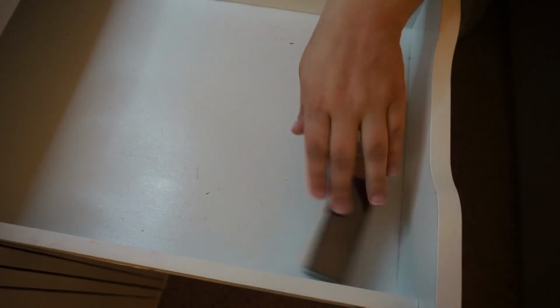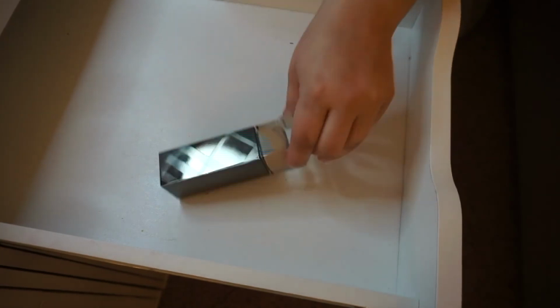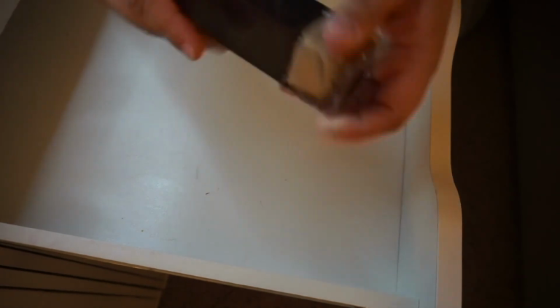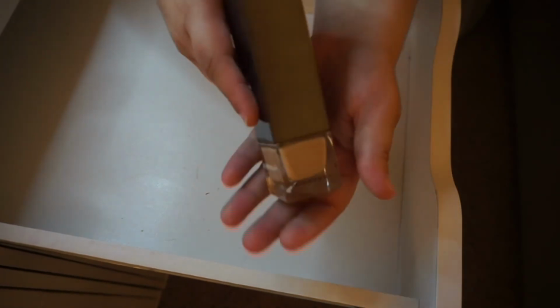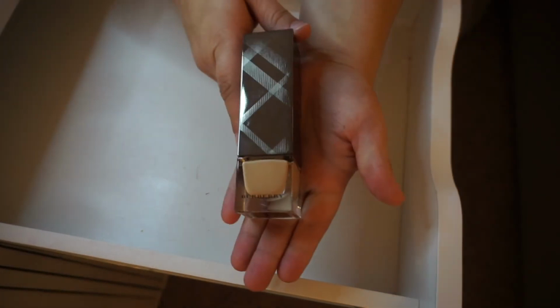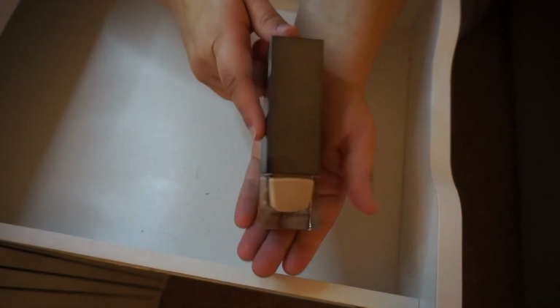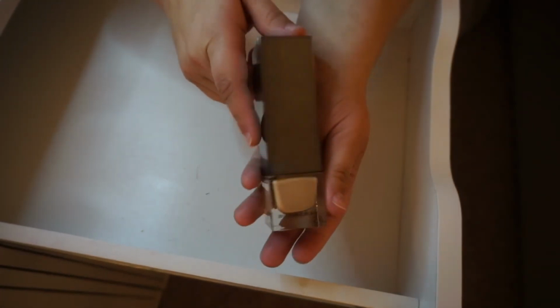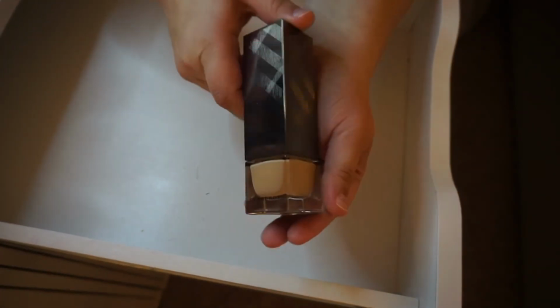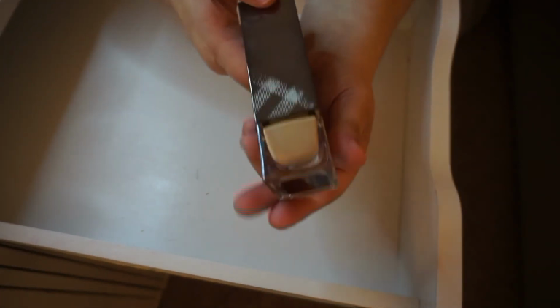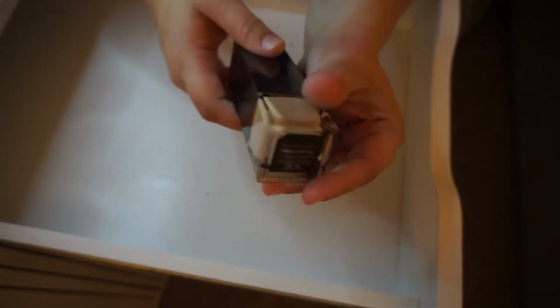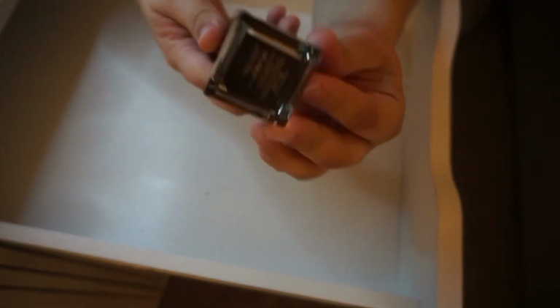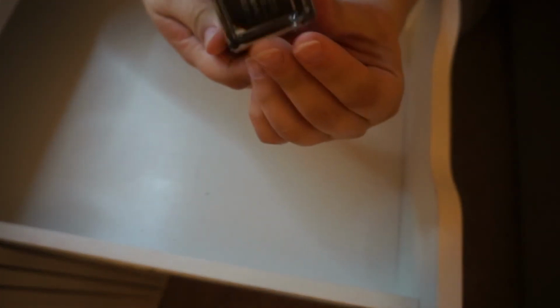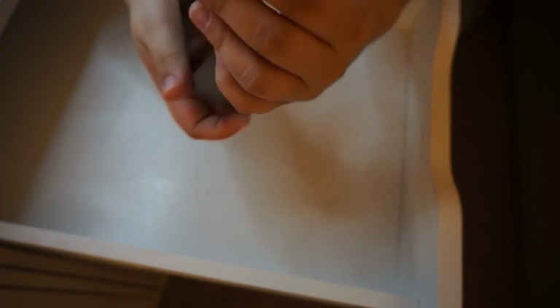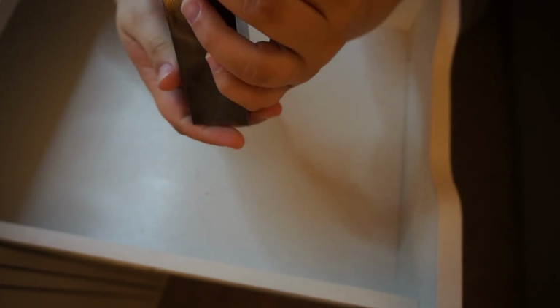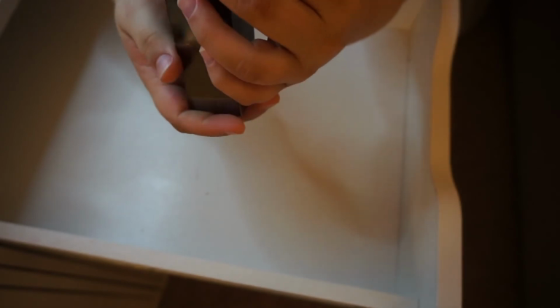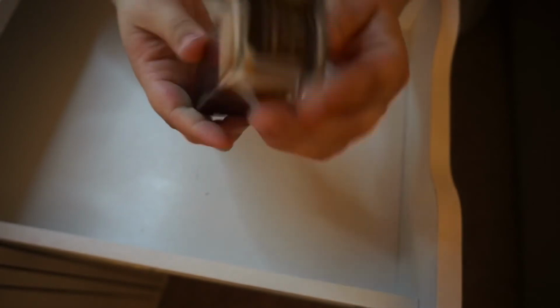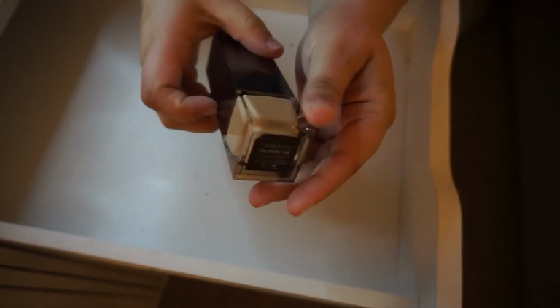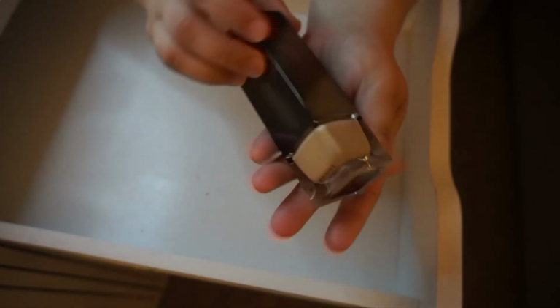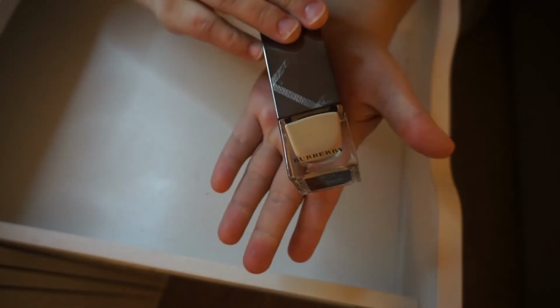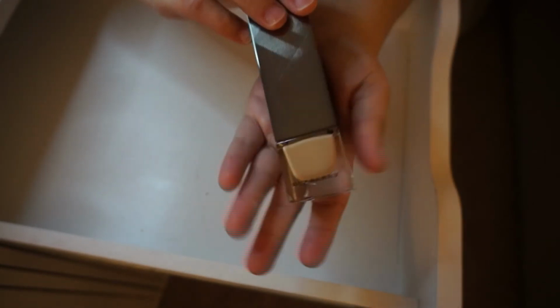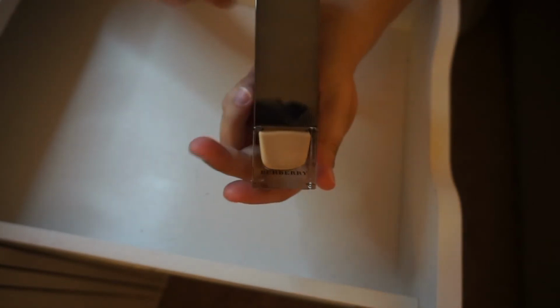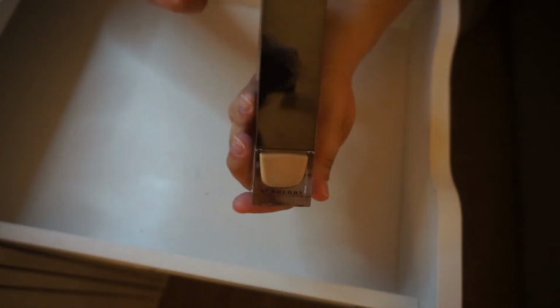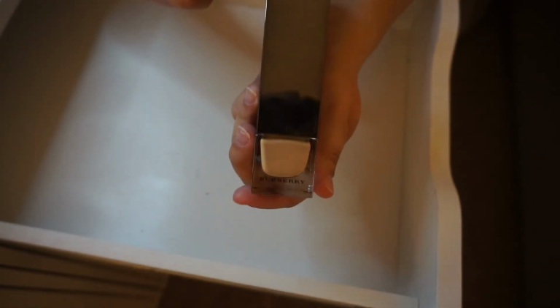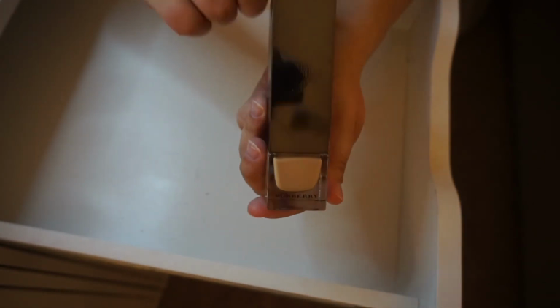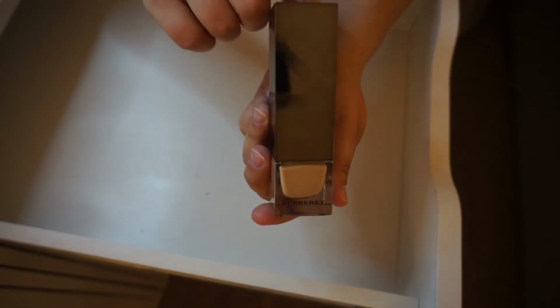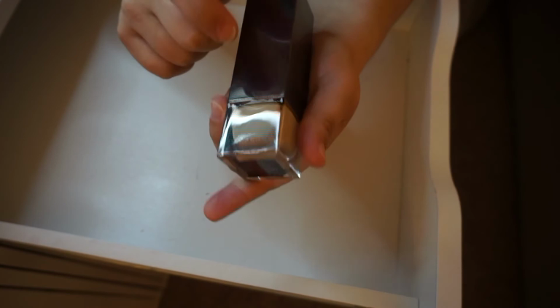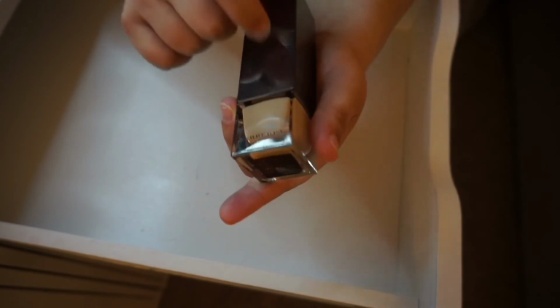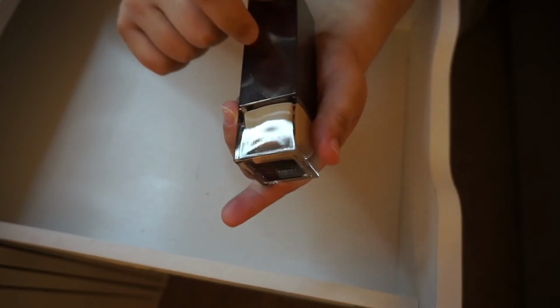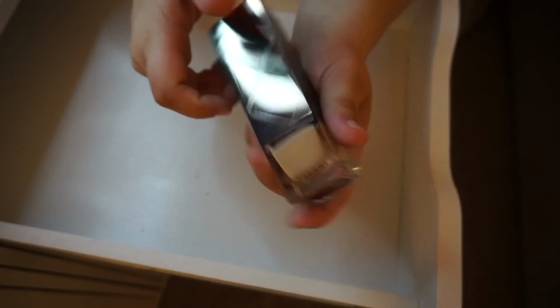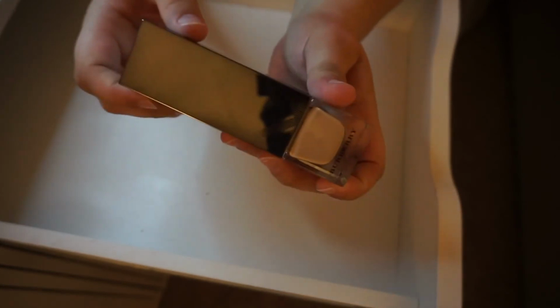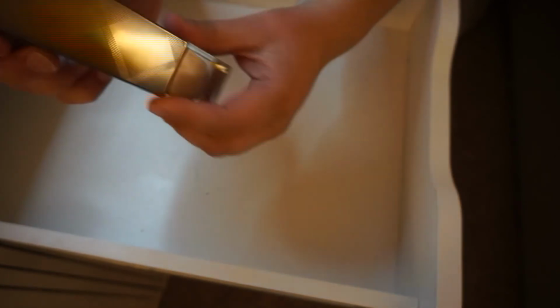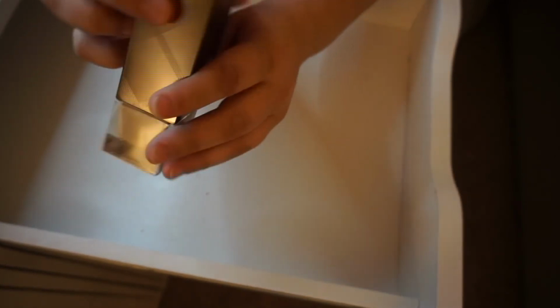Last but not least, my favorite luxury high-end foundation there is — this is the Burberry Fresh Glow Foundation in Porcelain Number 11. Love this, keeping this.